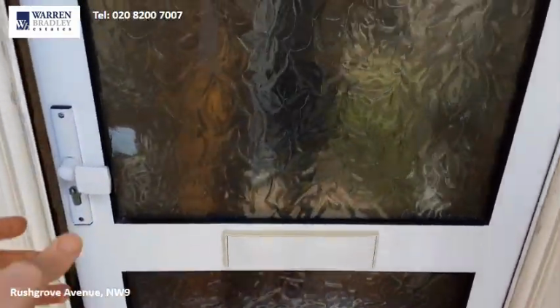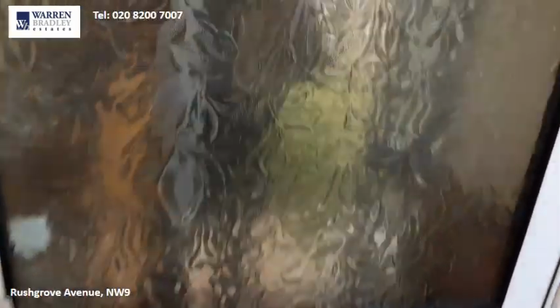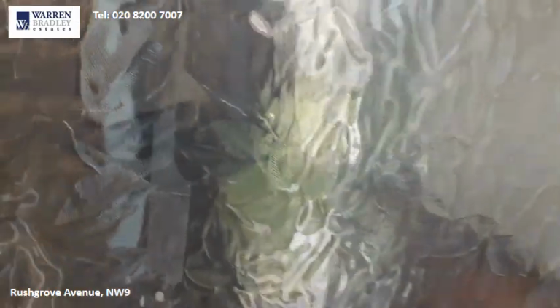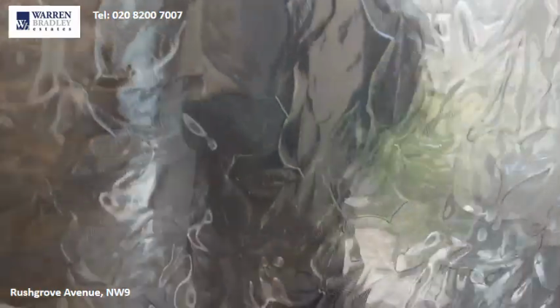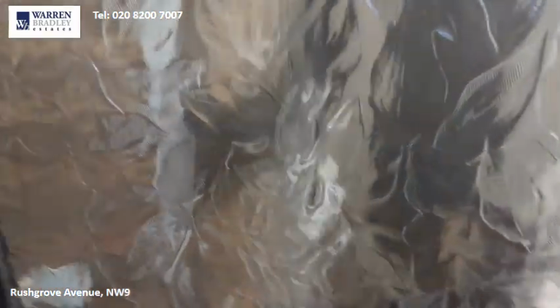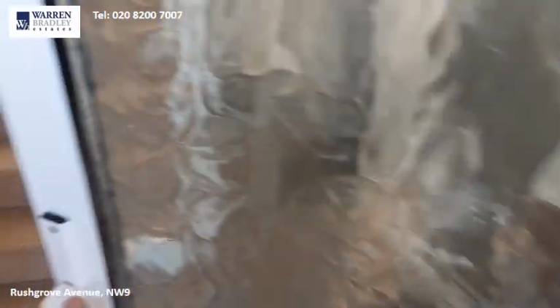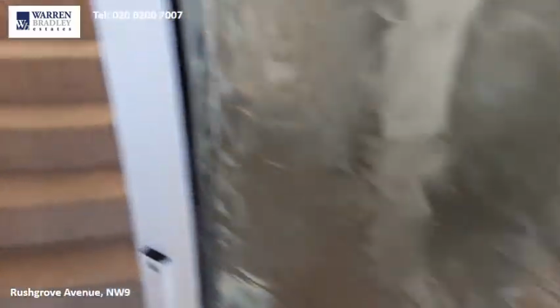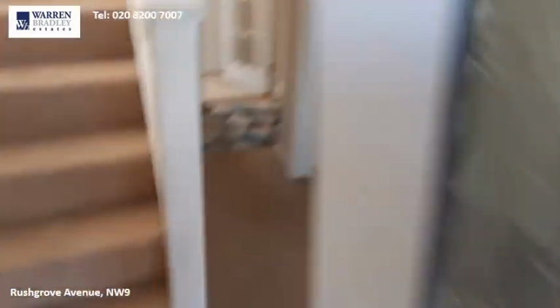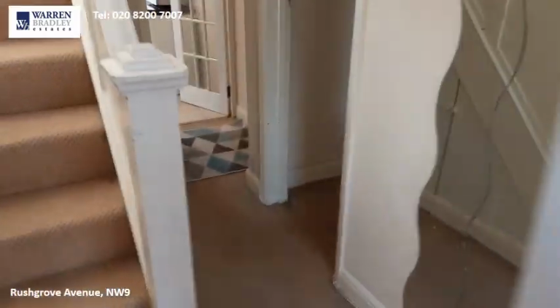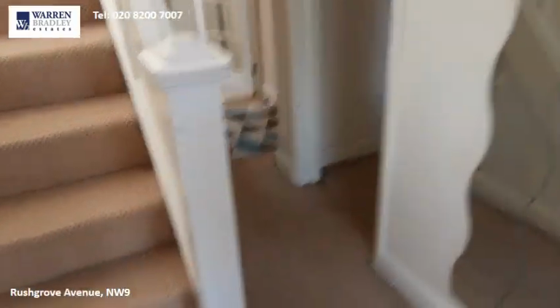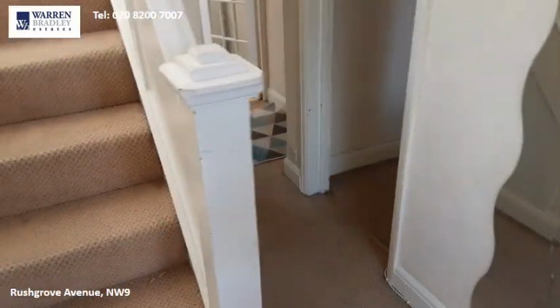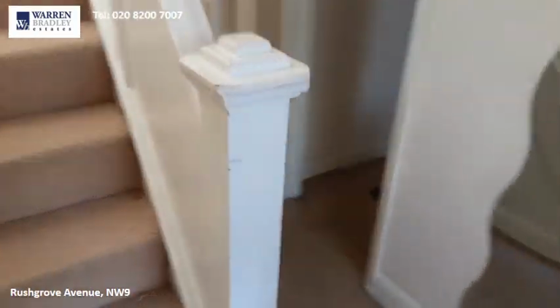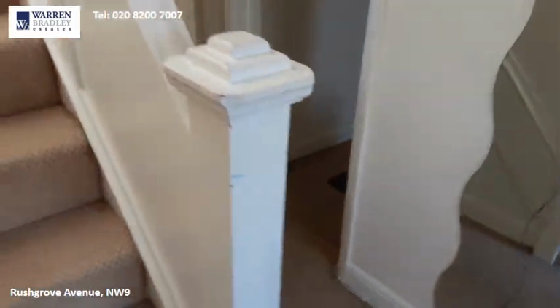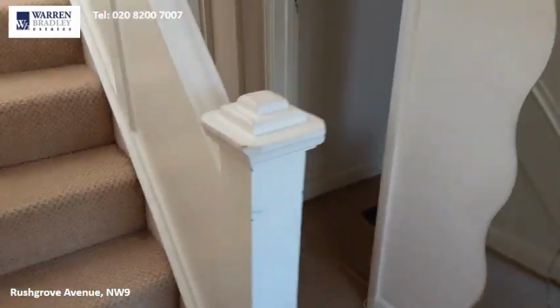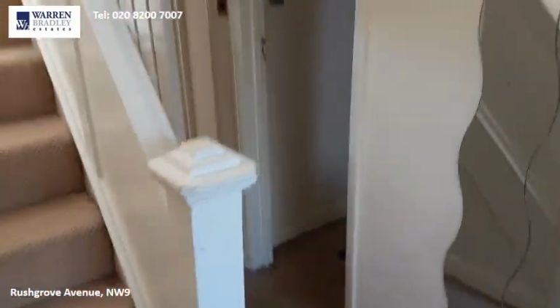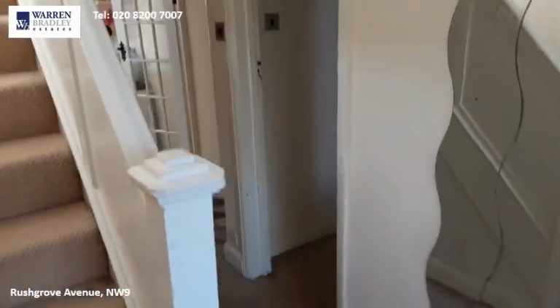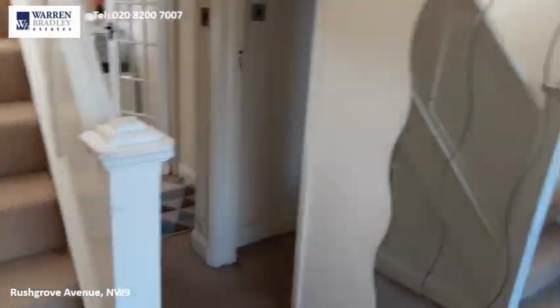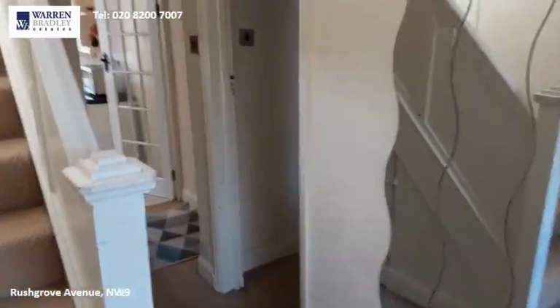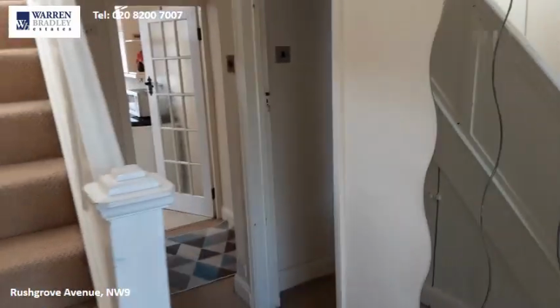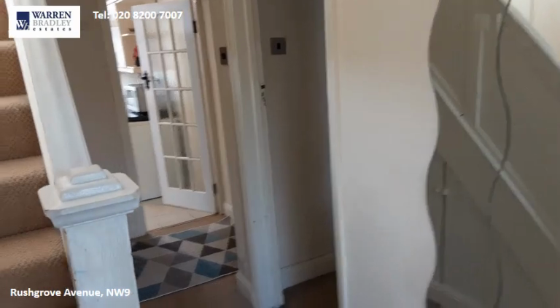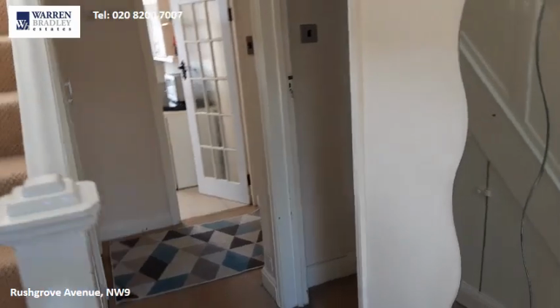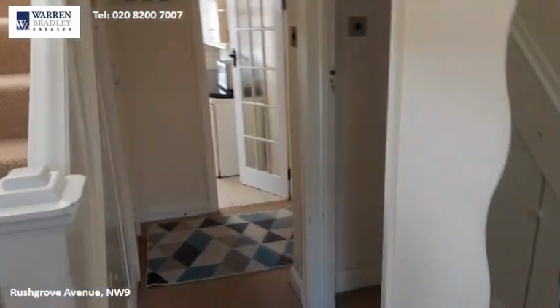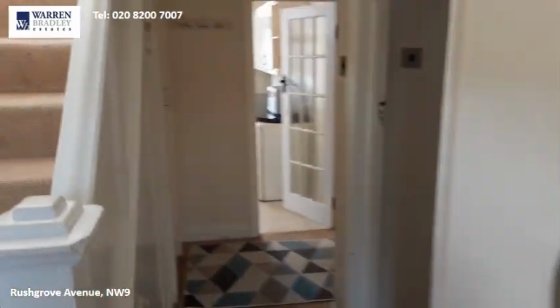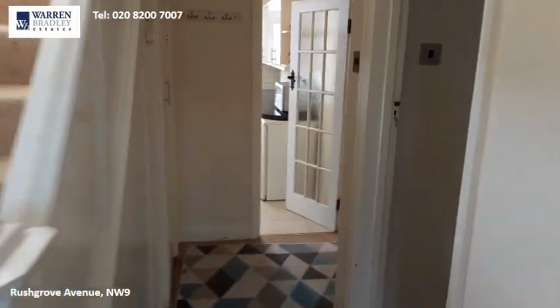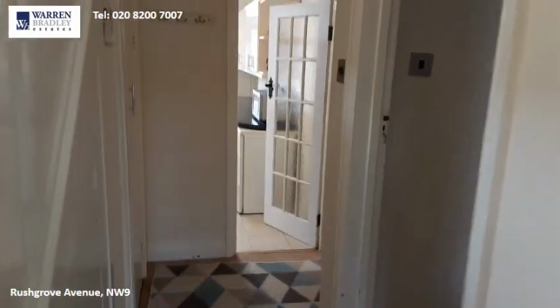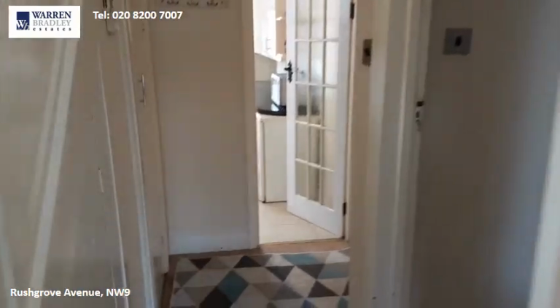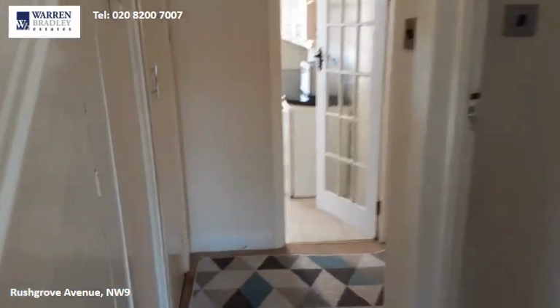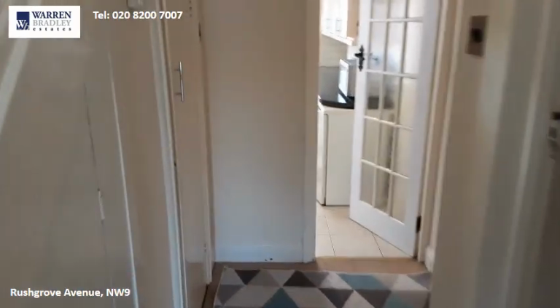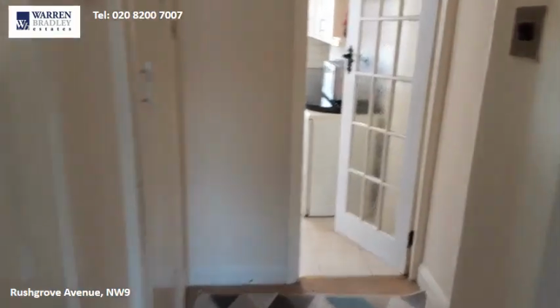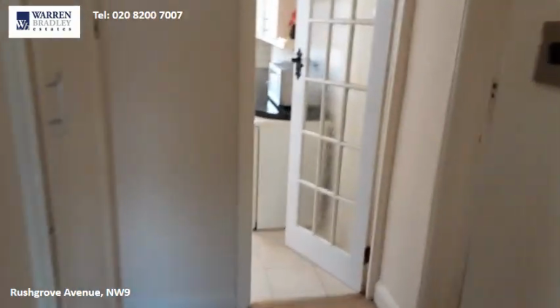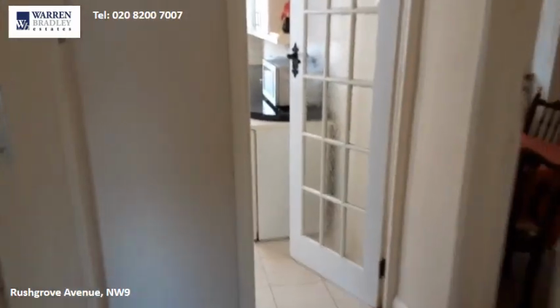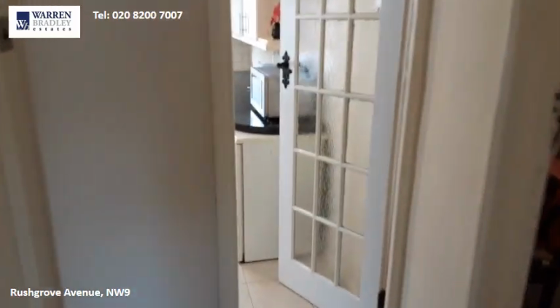This is the hallway, and we work our way straight through to the kitchen.